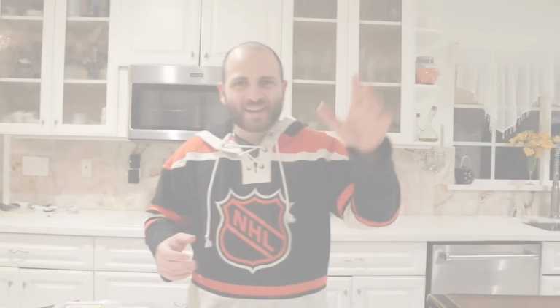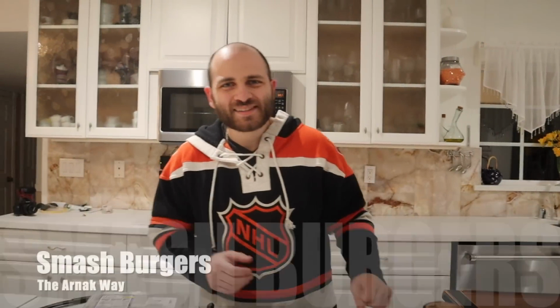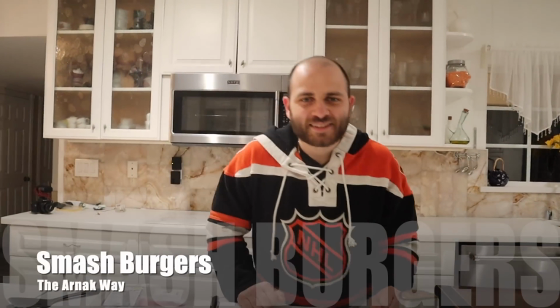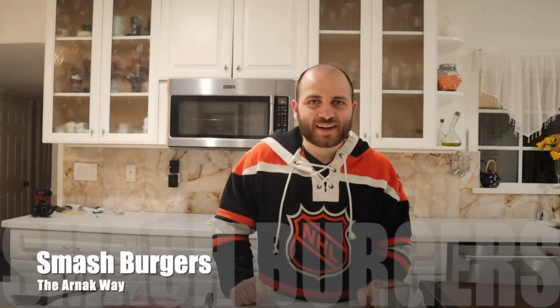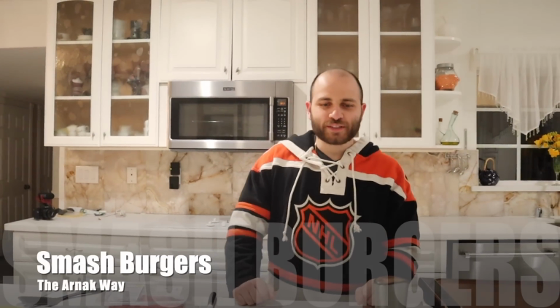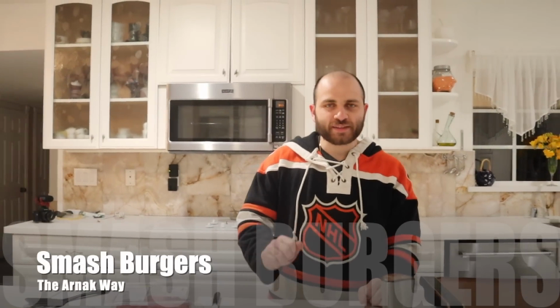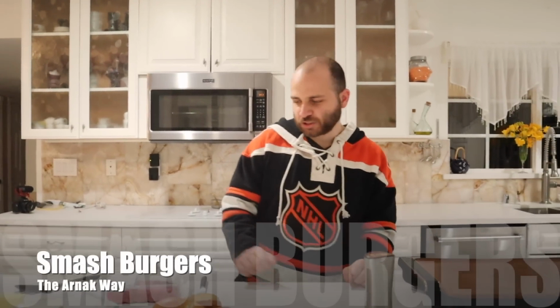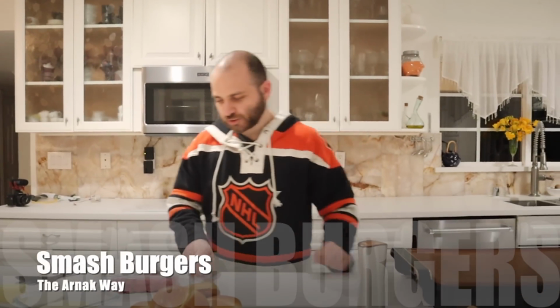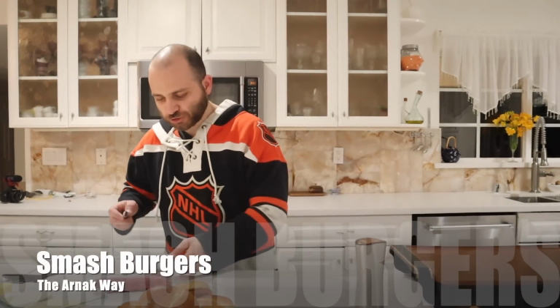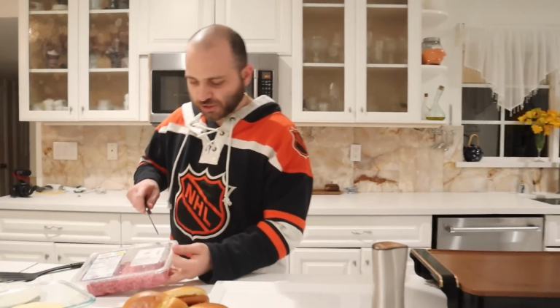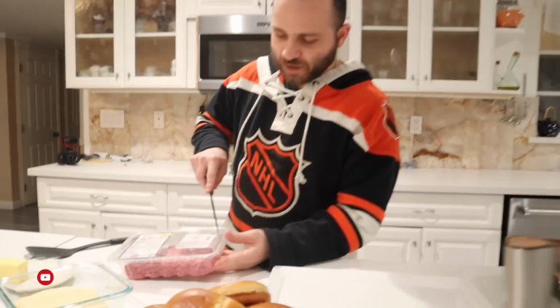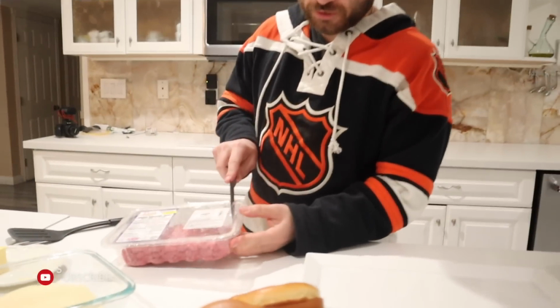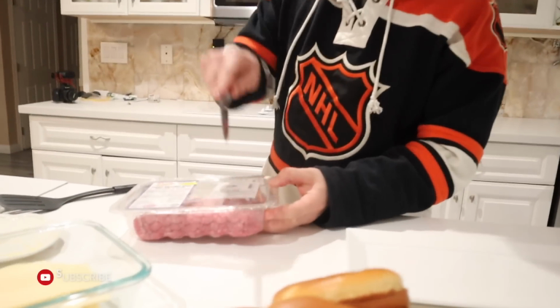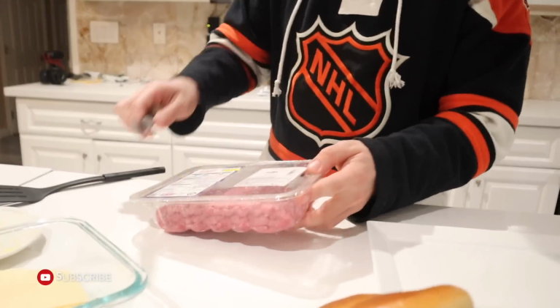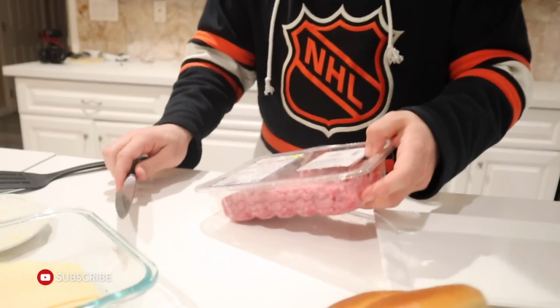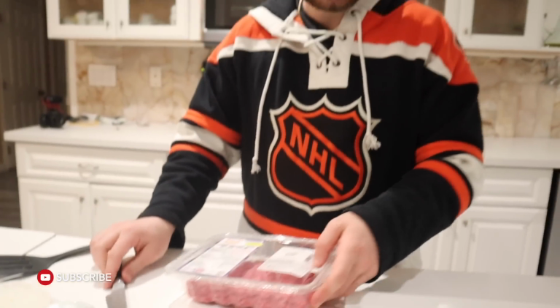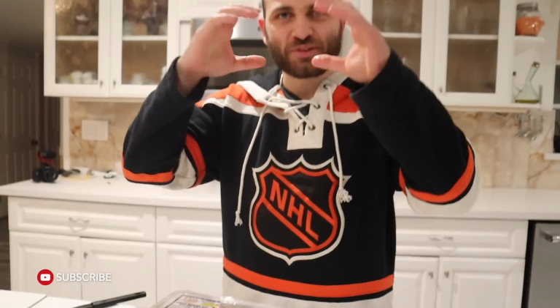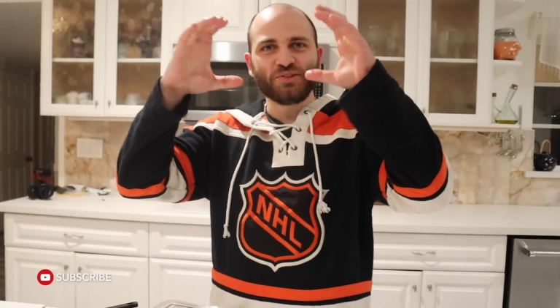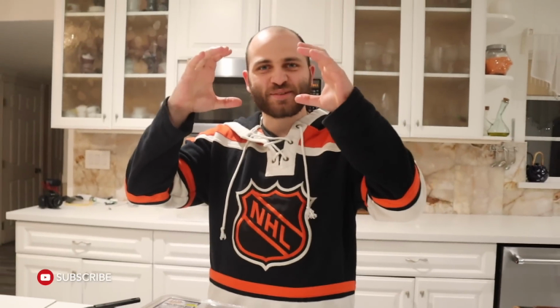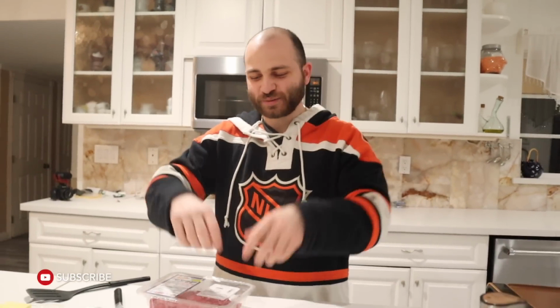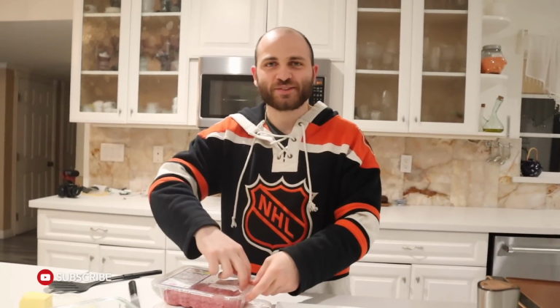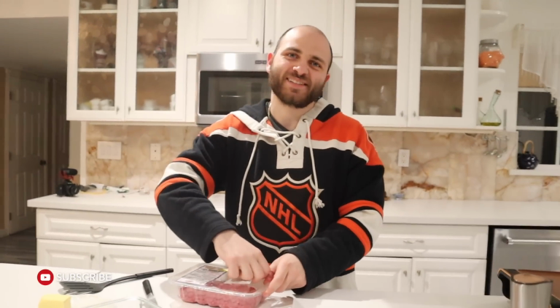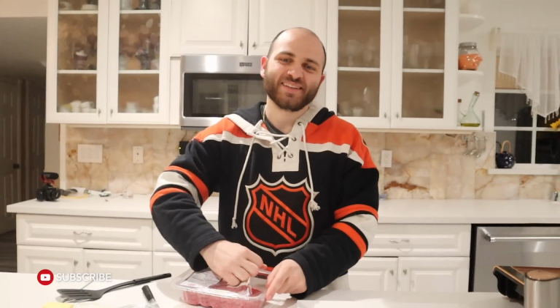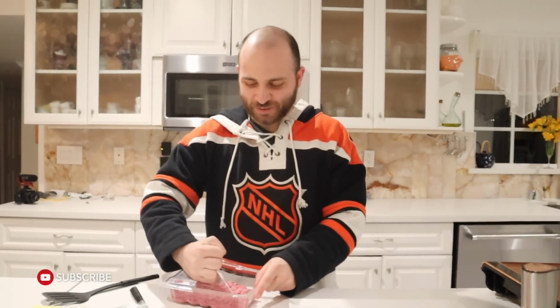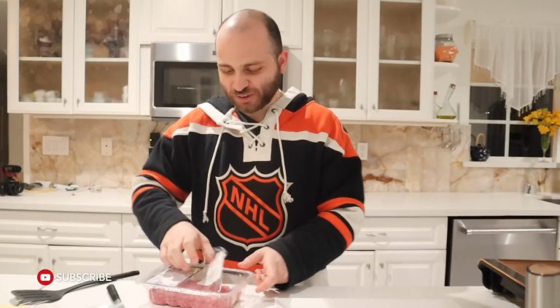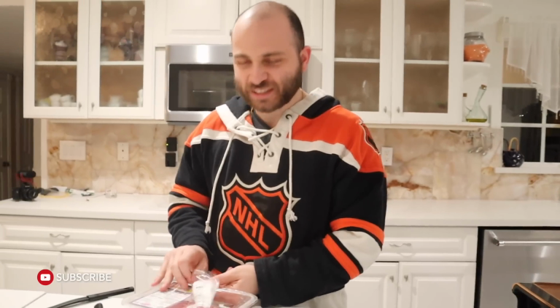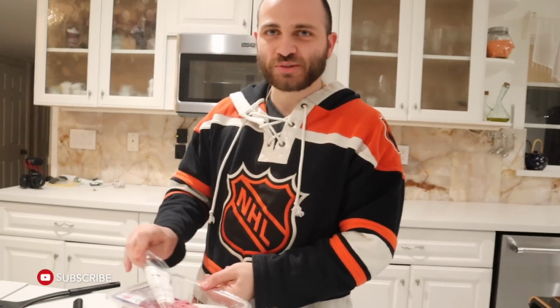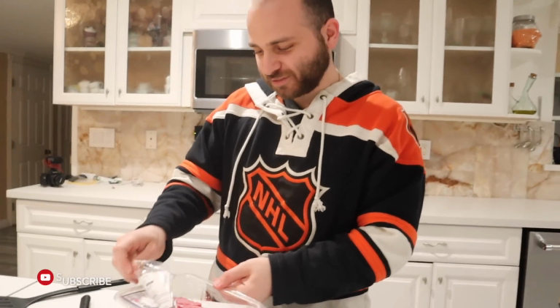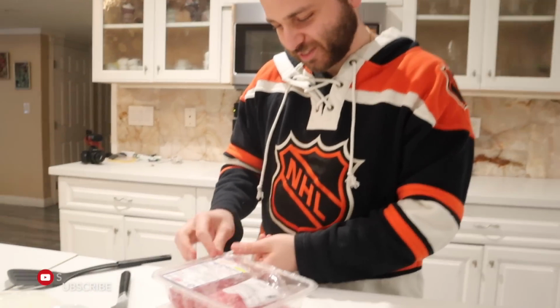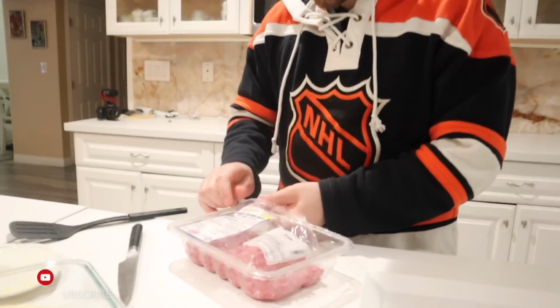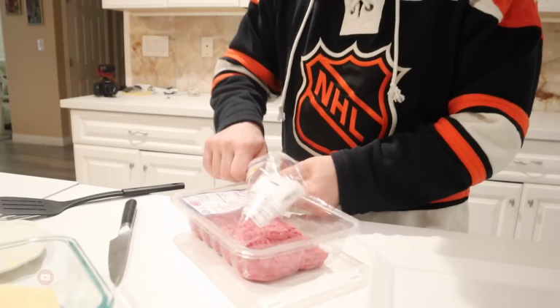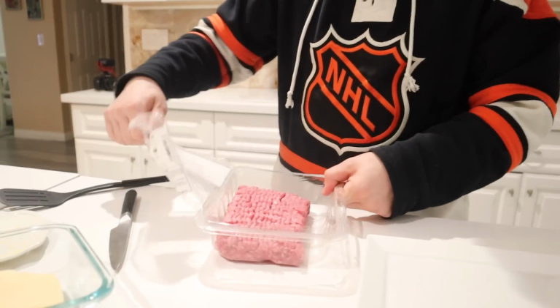Hey guys, today I'm going to be making Smash Burgers, which are just thin hamburgers. Because those big, juicy hamburgers — you know what I'm talking about — those look nasty to me. Whenever they show them and they just pull them apart and stuff, it's a no thank you from me.